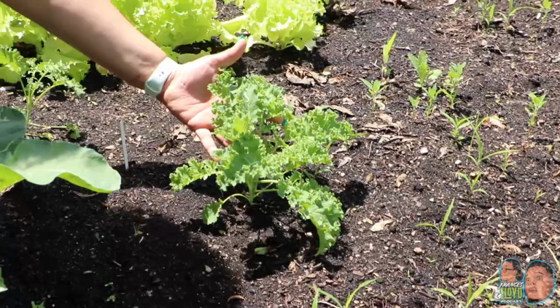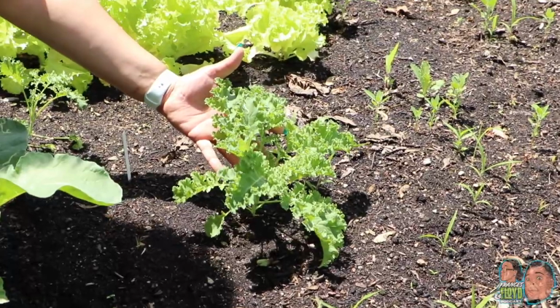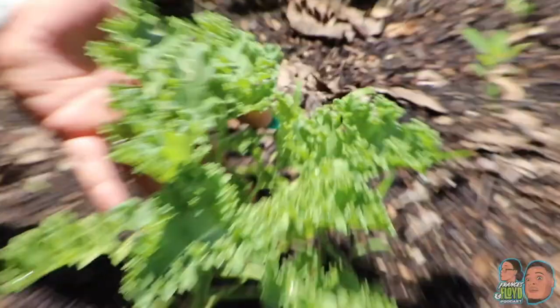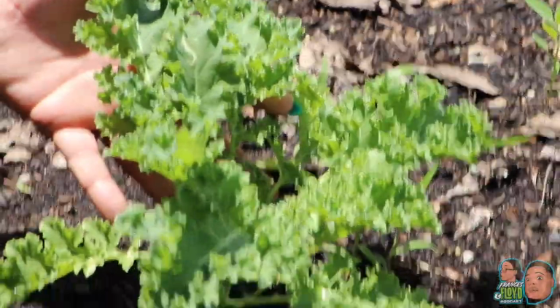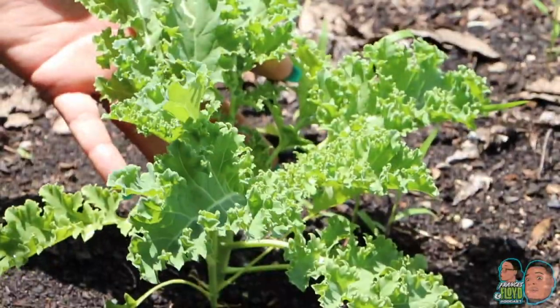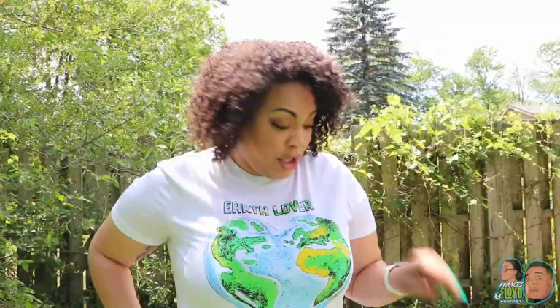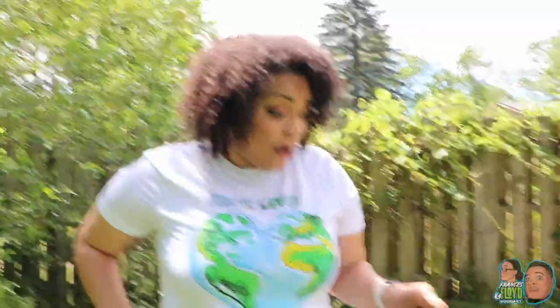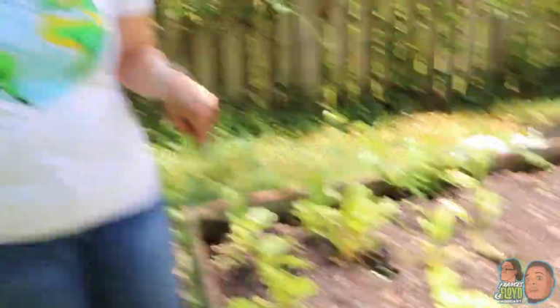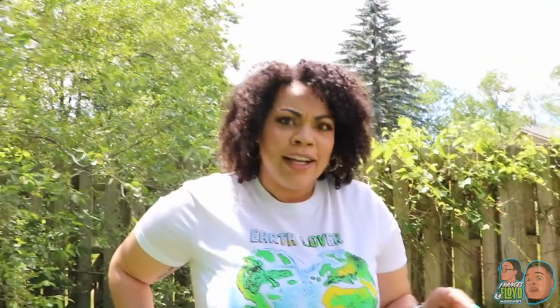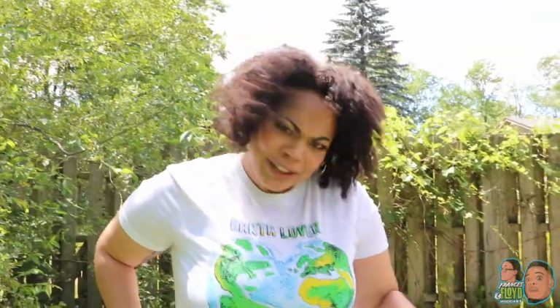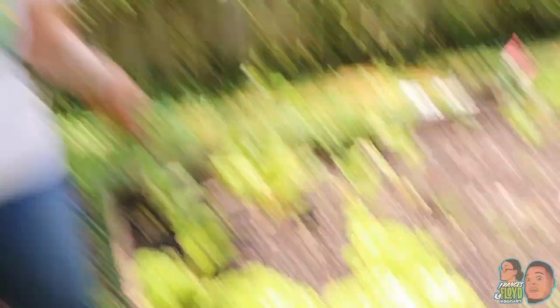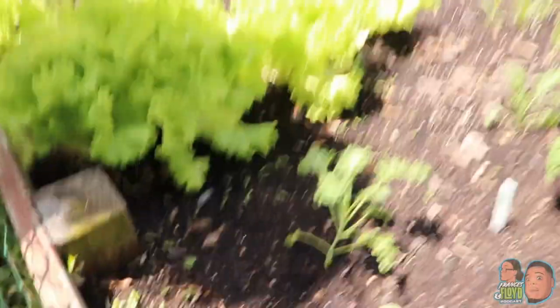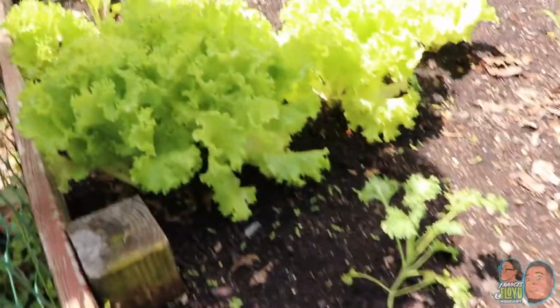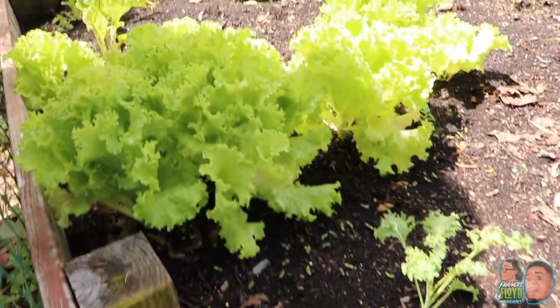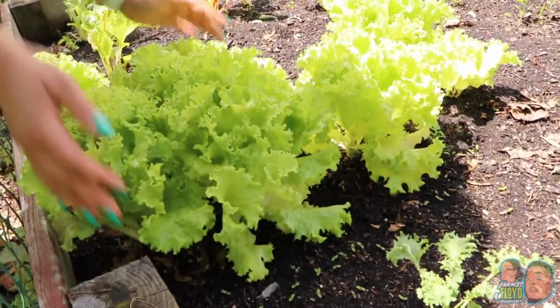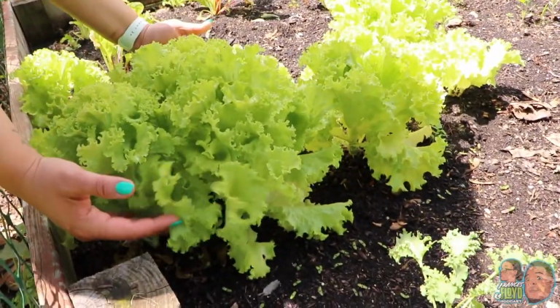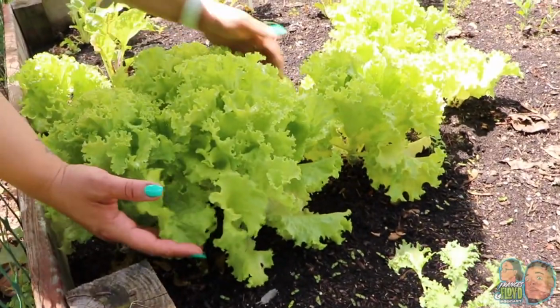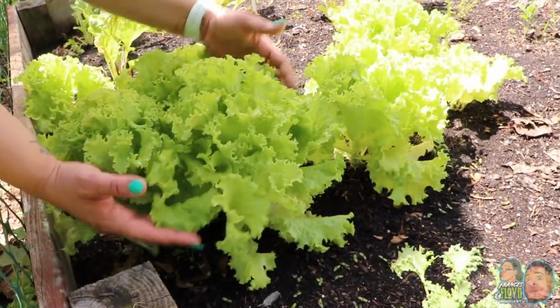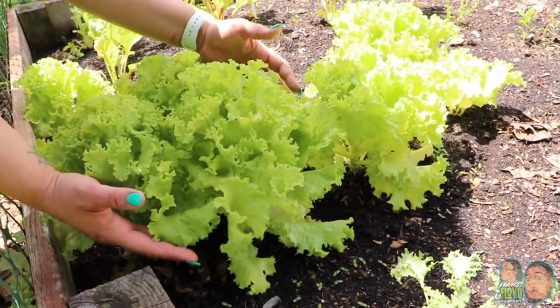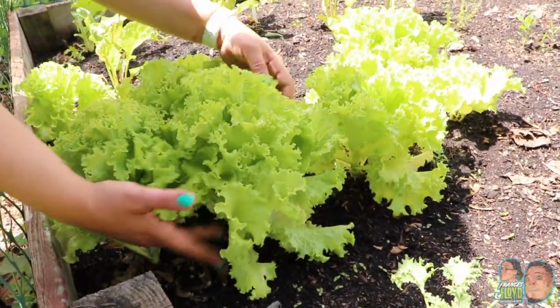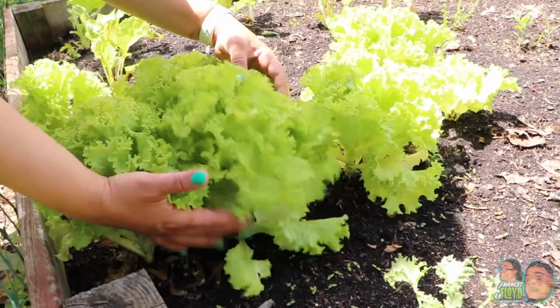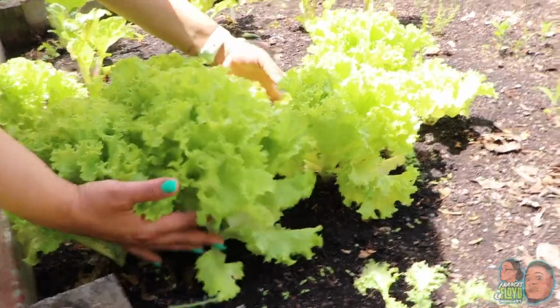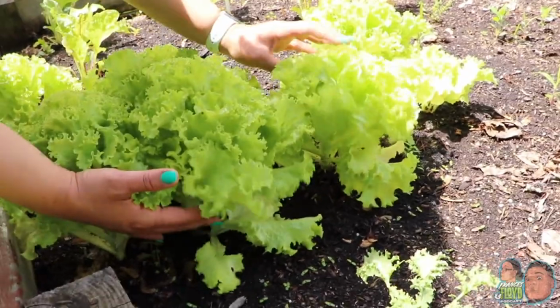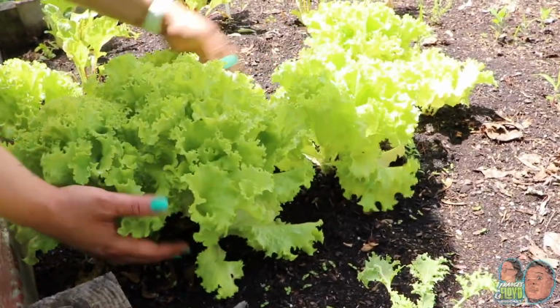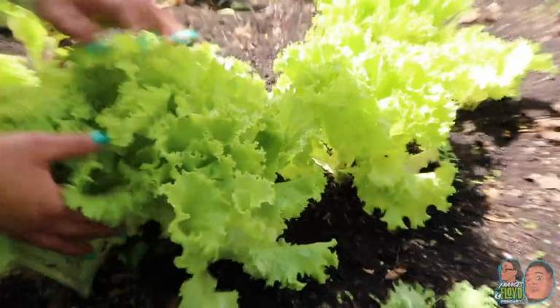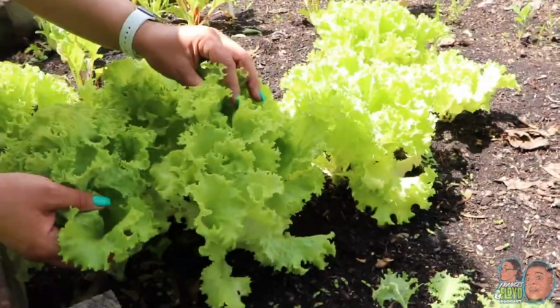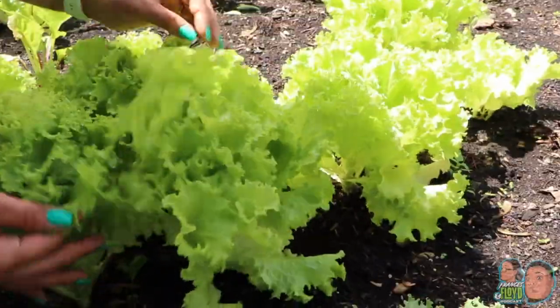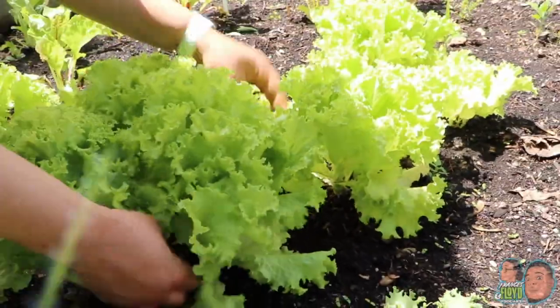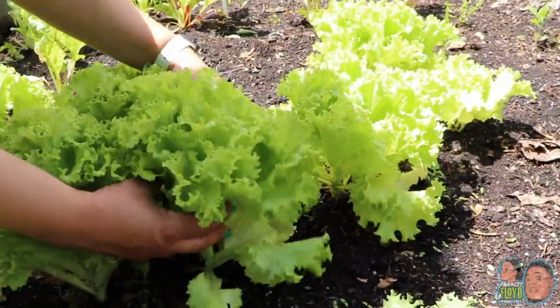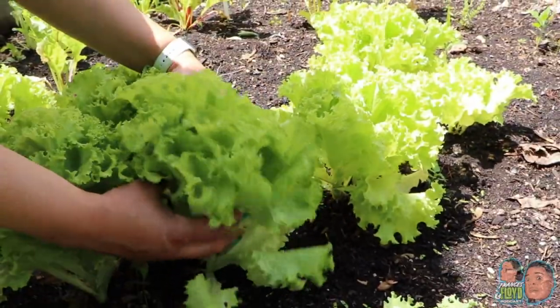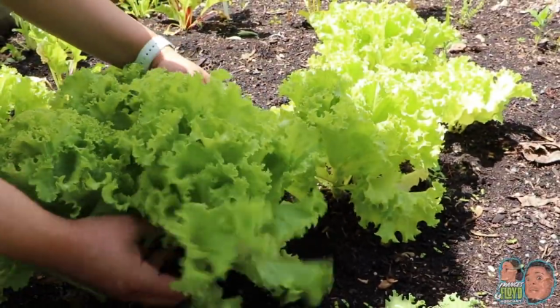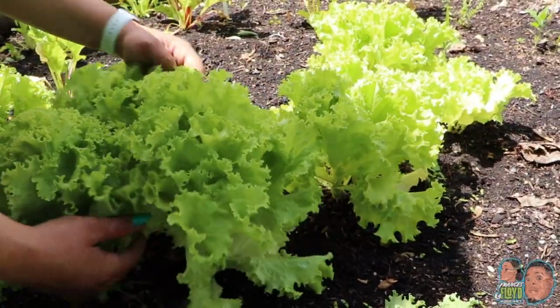This is kale in its smallest form. And this right here, this is lettuce — butter leaf lettuce. Some of the best lettuce that I actually like to eat. We're about to harvest this here pretty soon.